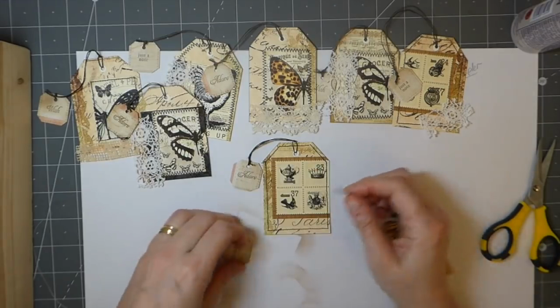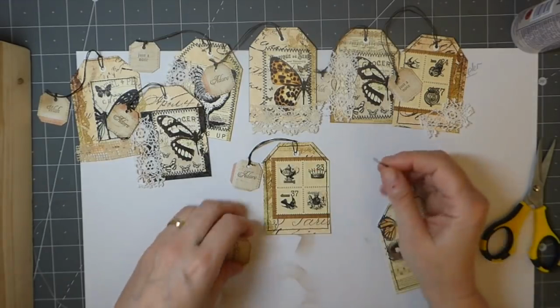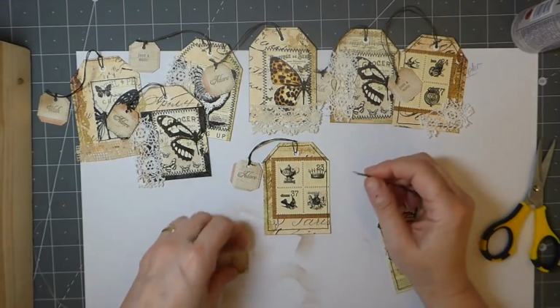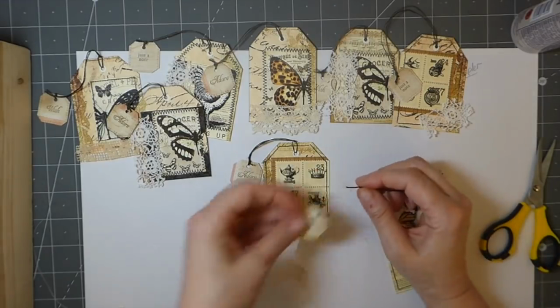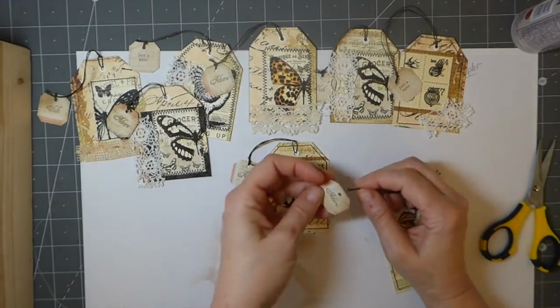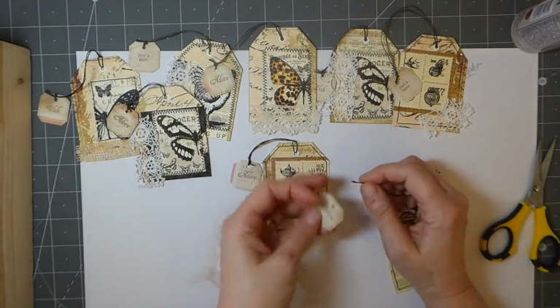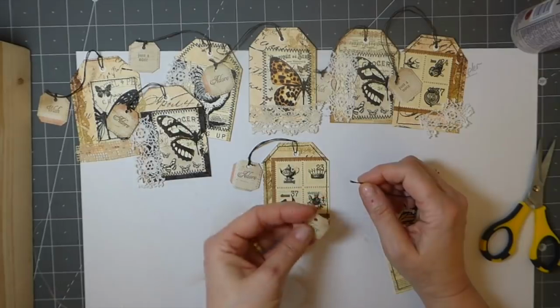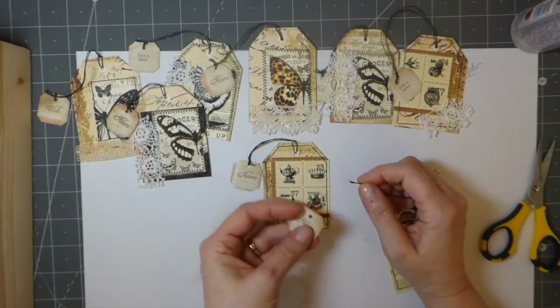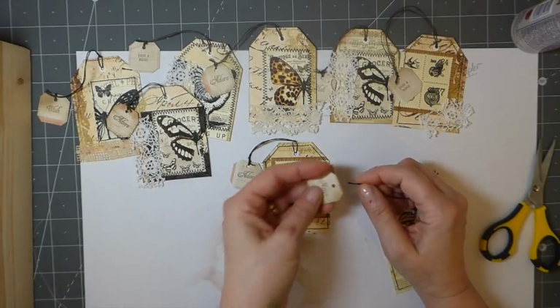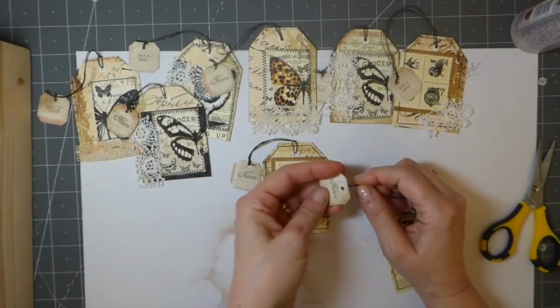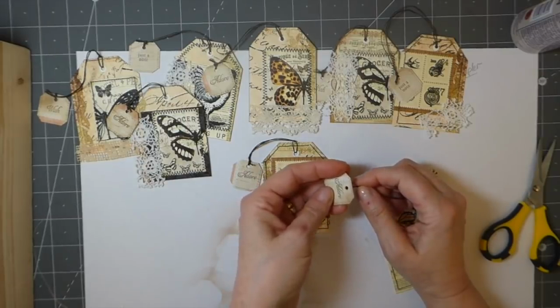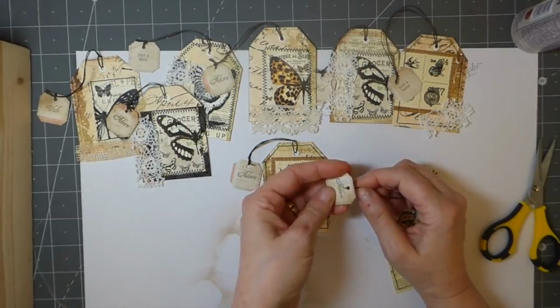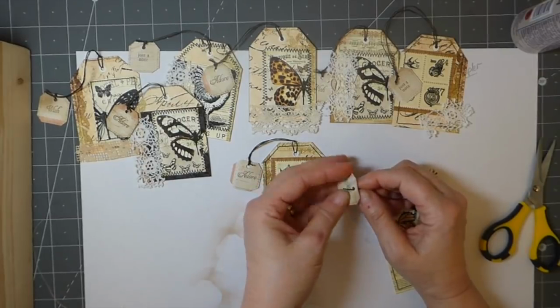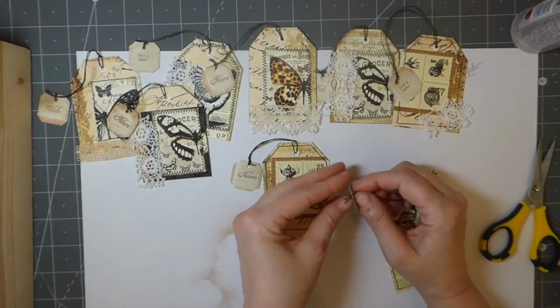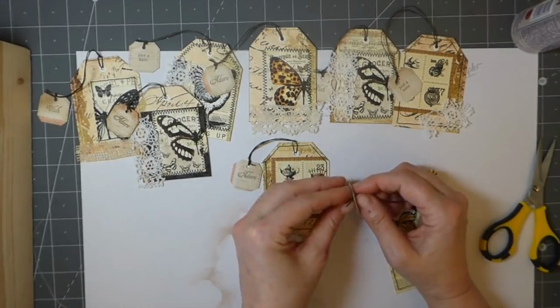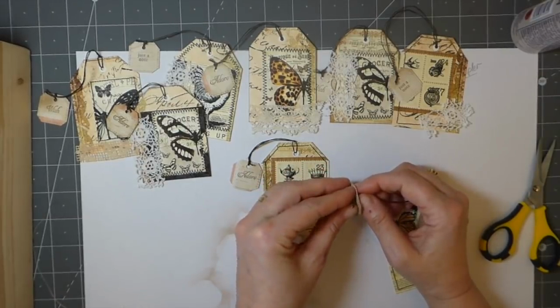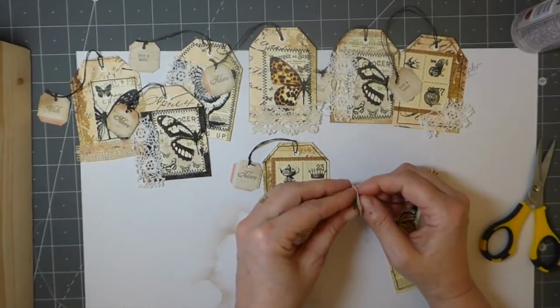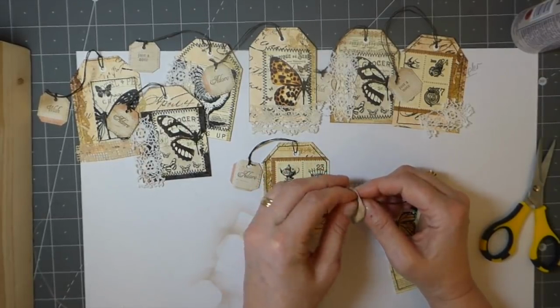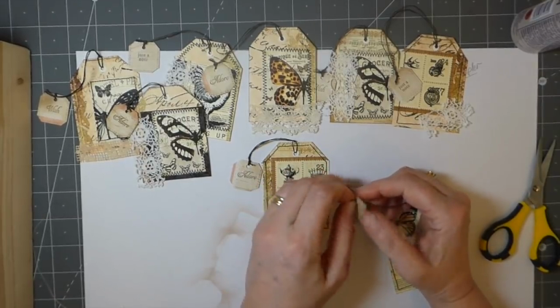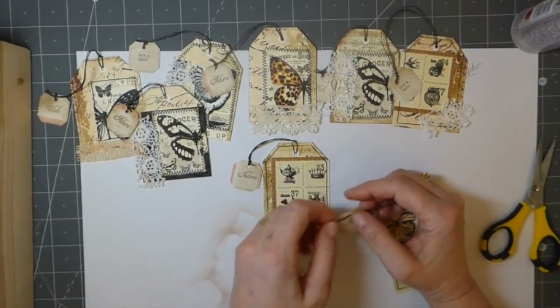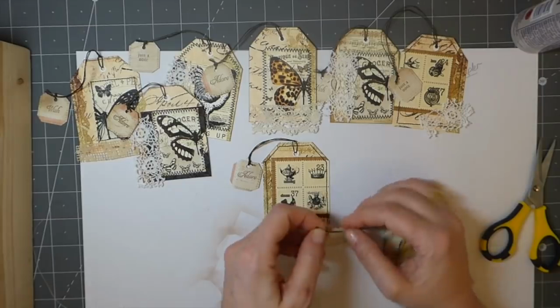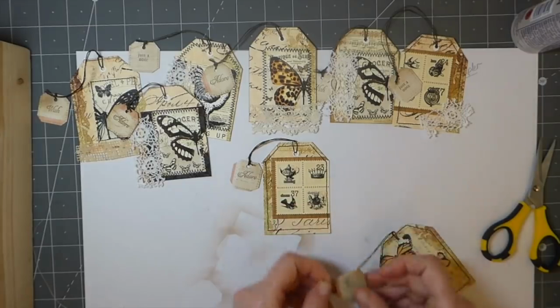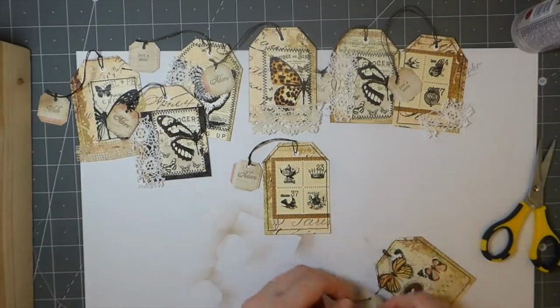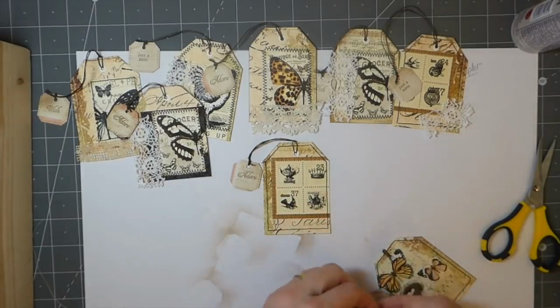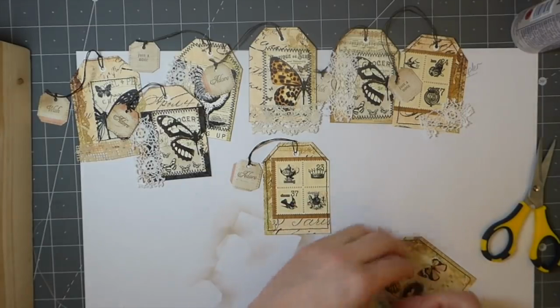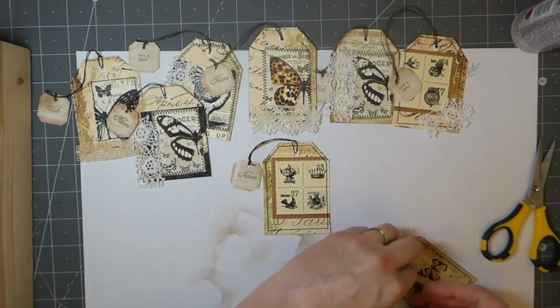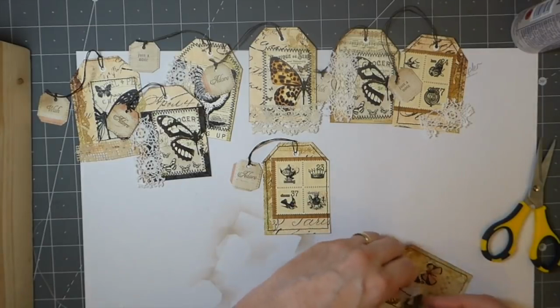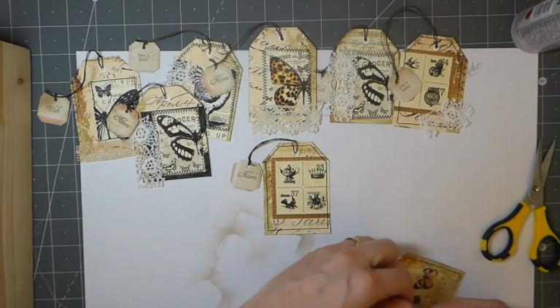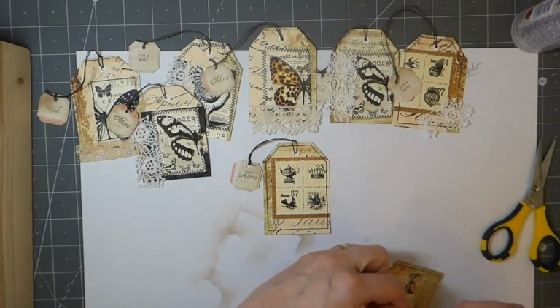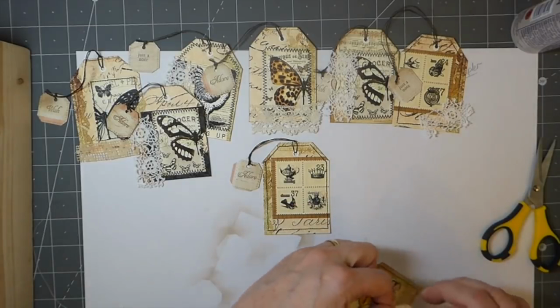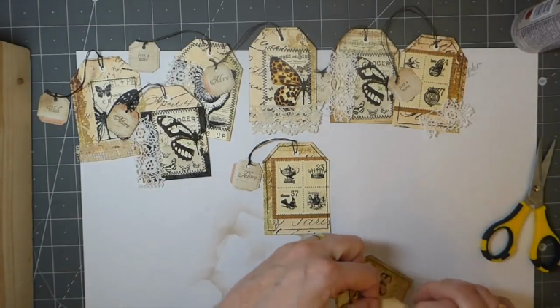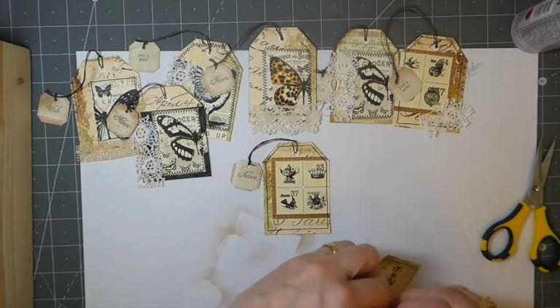We are nearly there. I can't believe how smoothly that's gone — that's a little bit alarming. It's all gone so smoothly today.